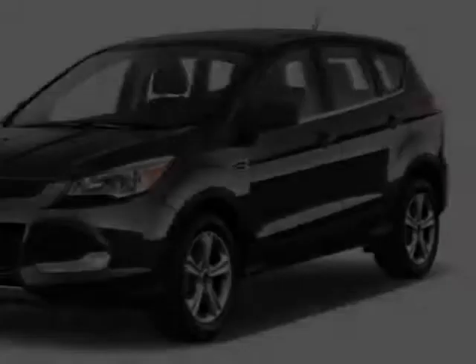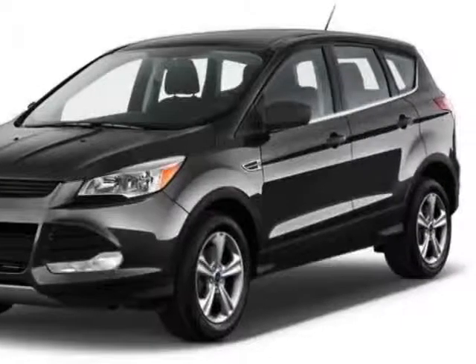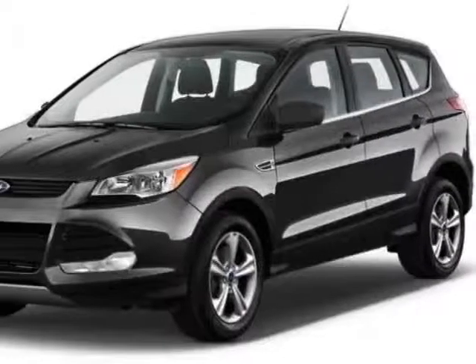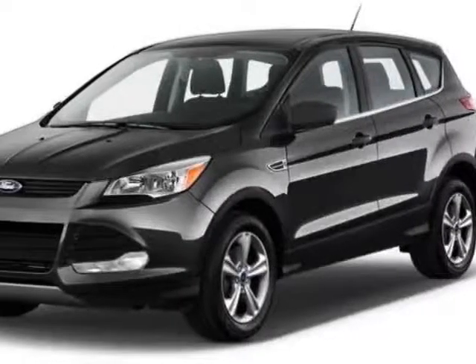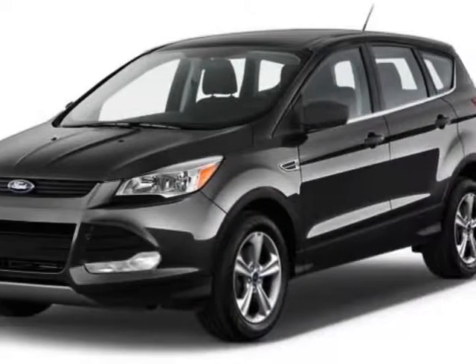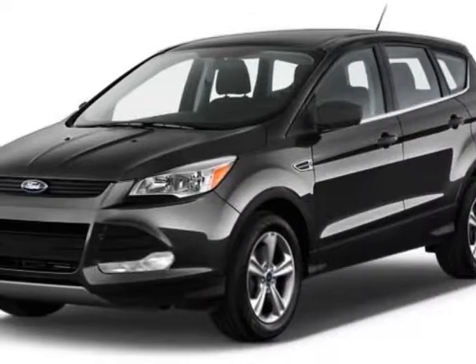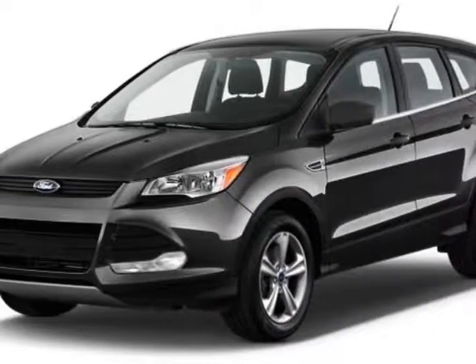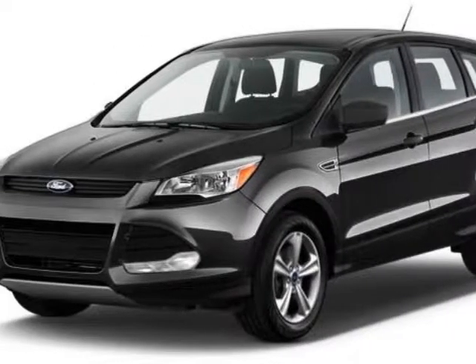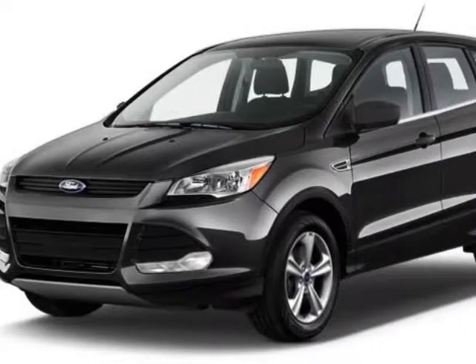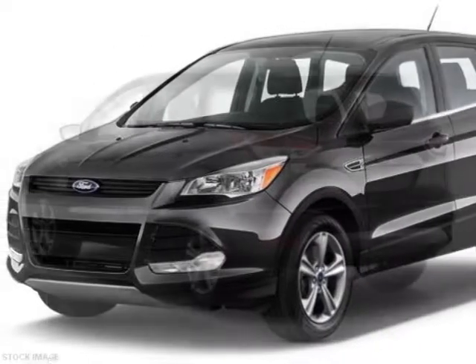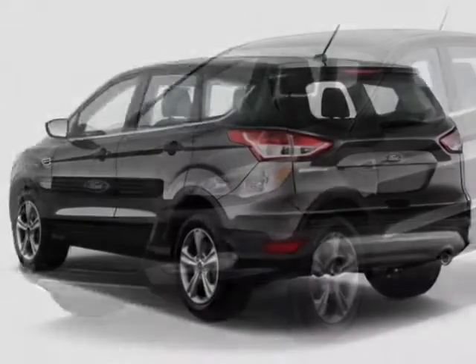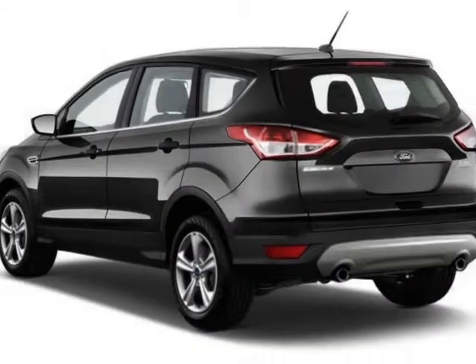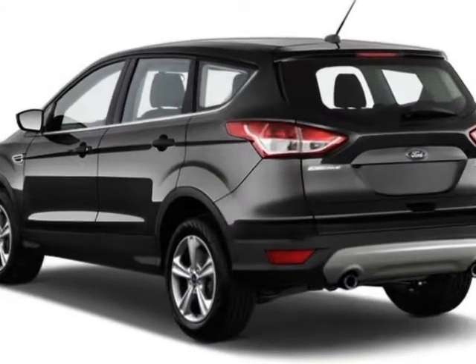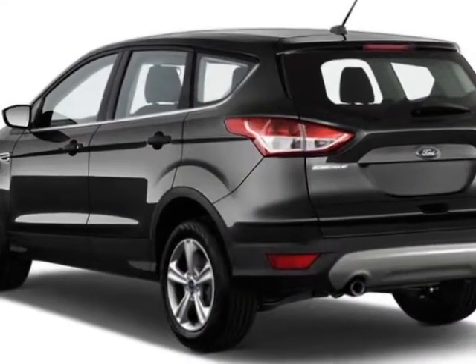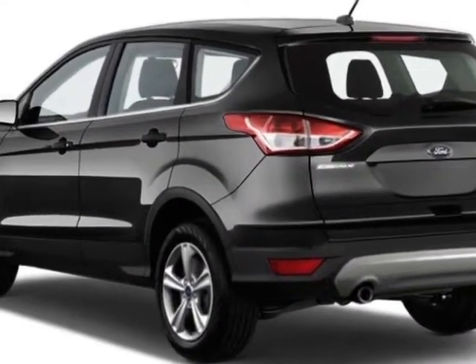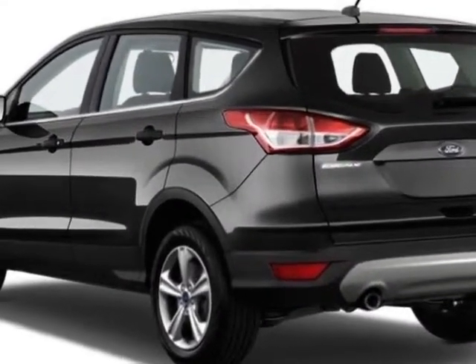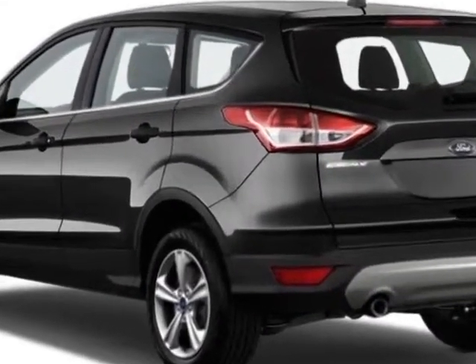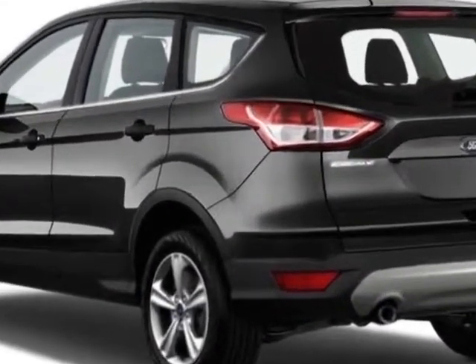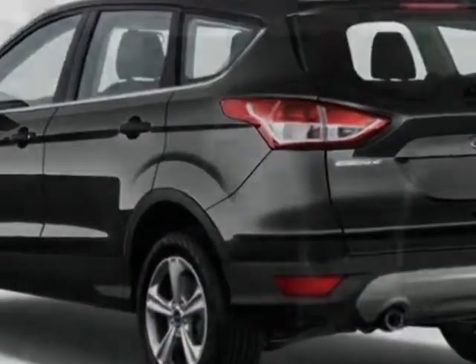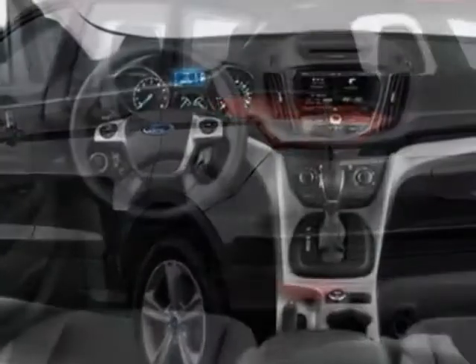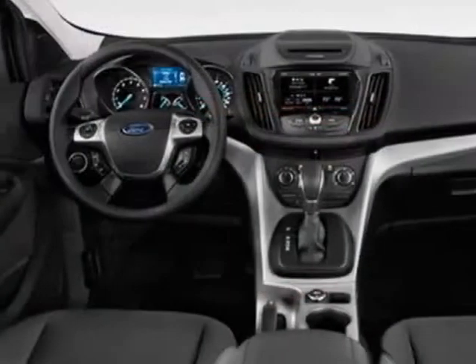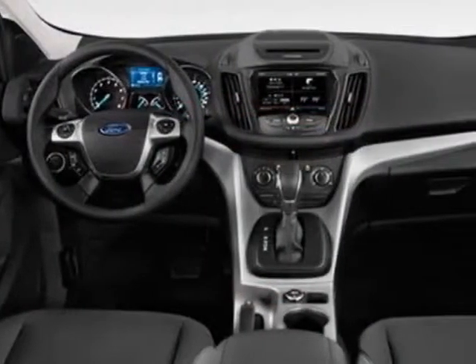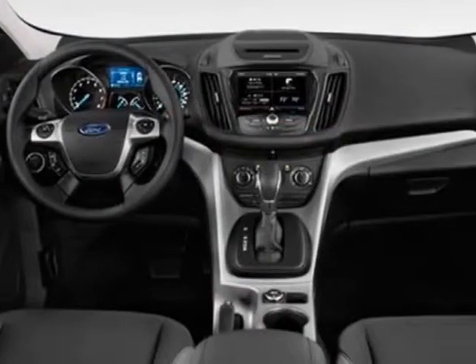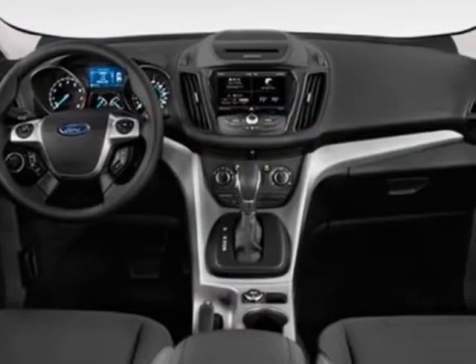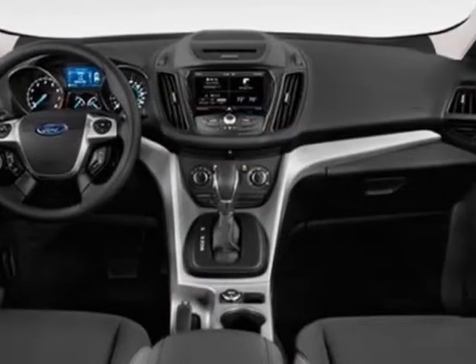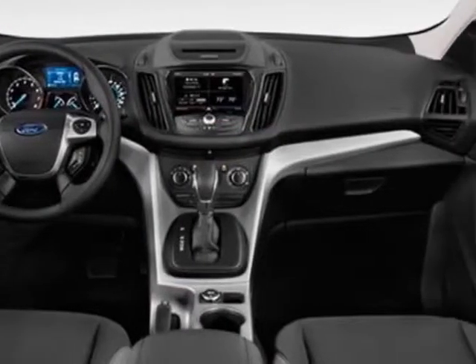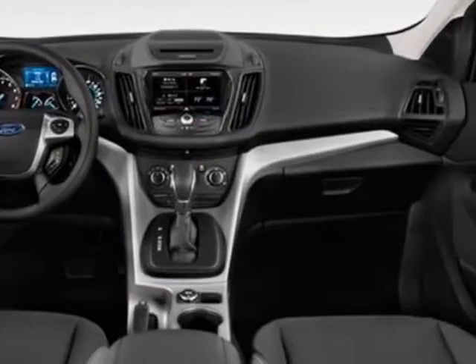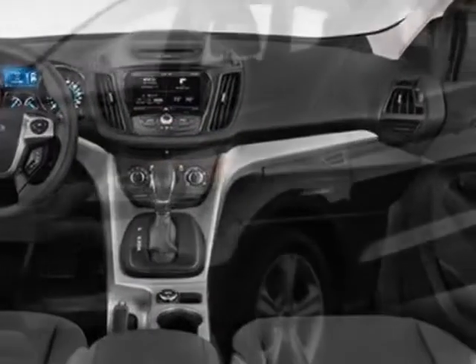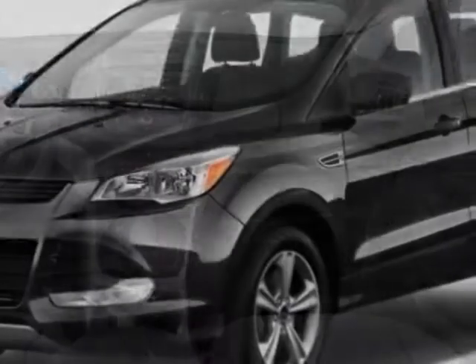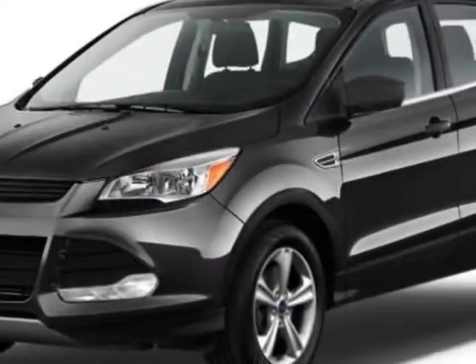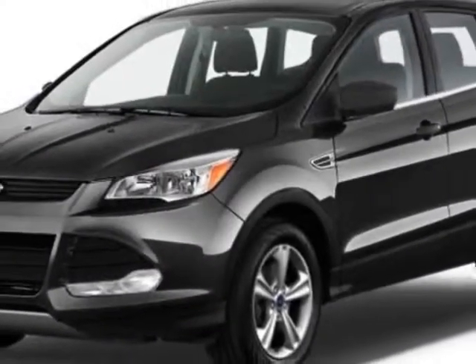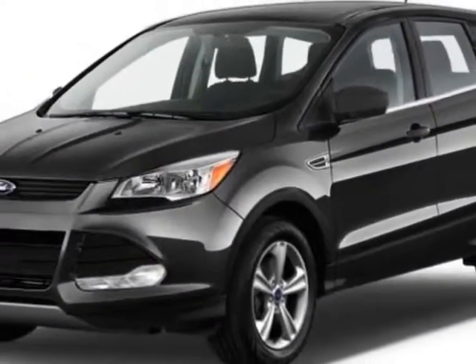Look at this new 2015 Ford Escape. For your protection, this vehicle has a full factory warranty. This Escape boasts a 2.0-liter inline-four engine and has a six-speed automatic transmission.